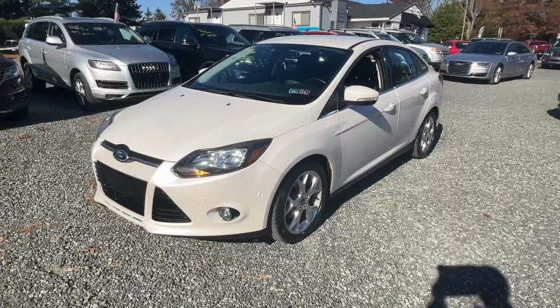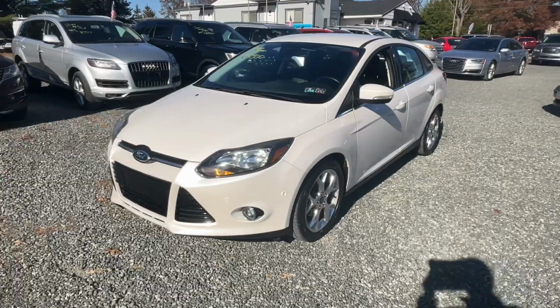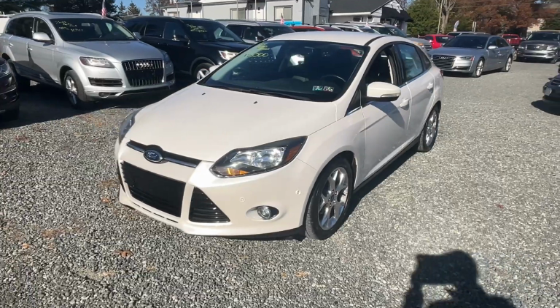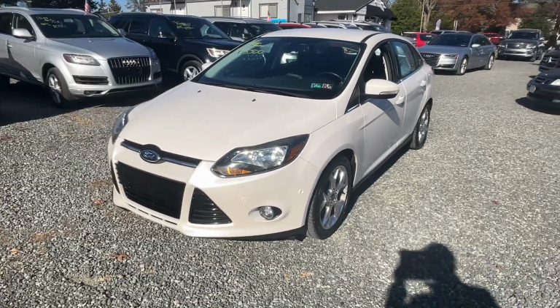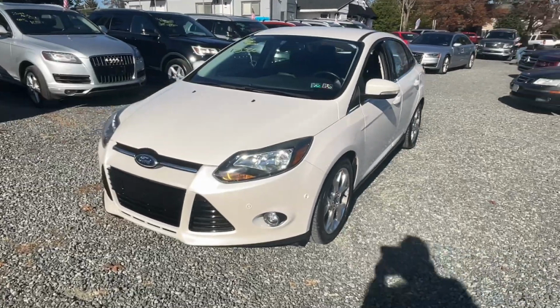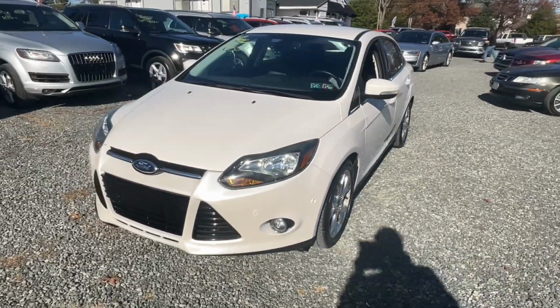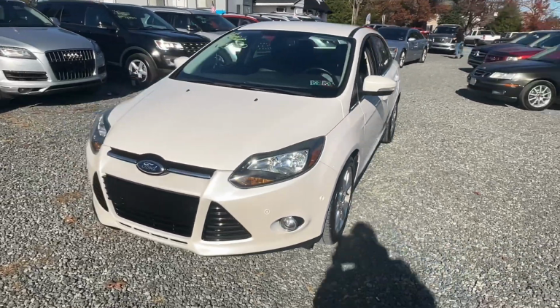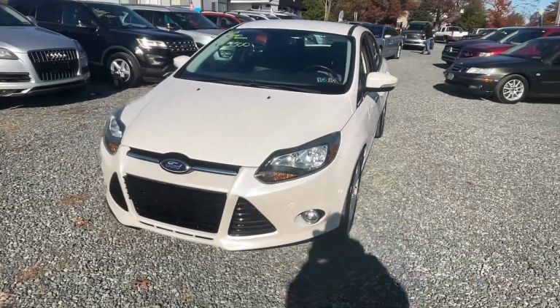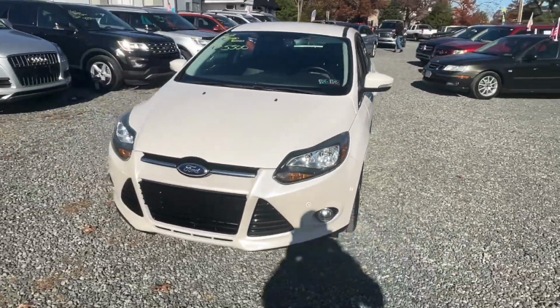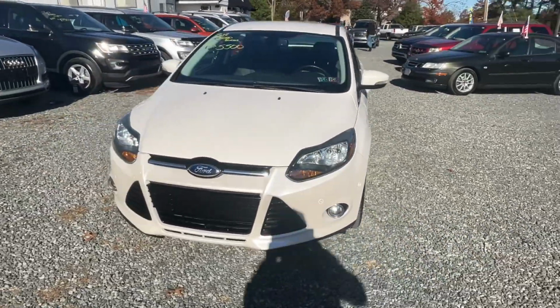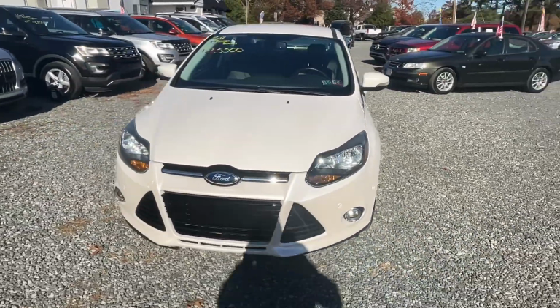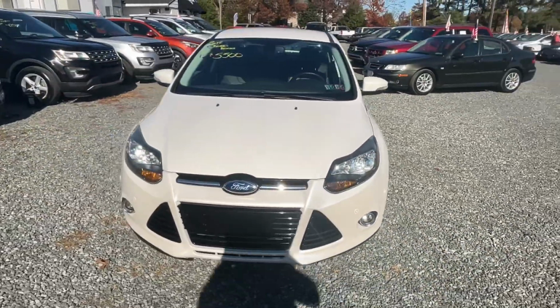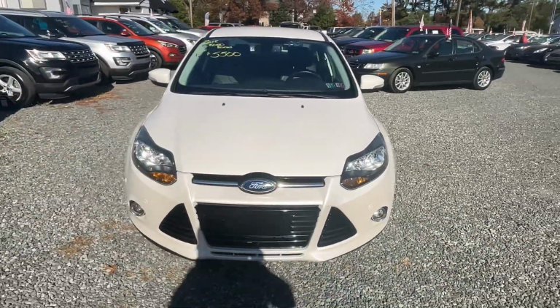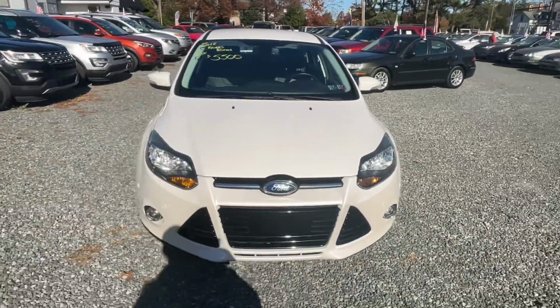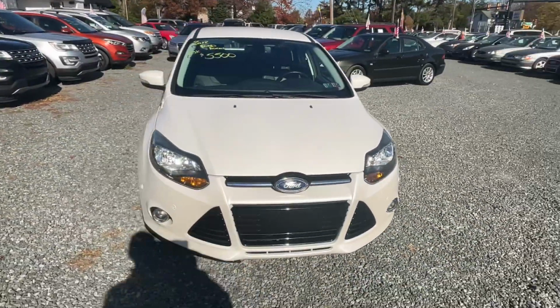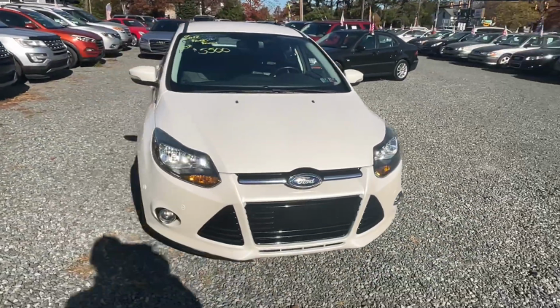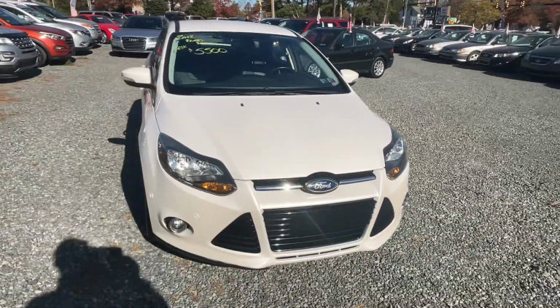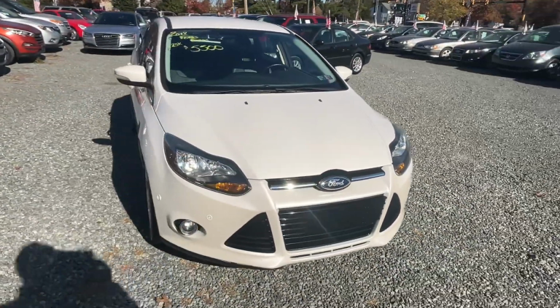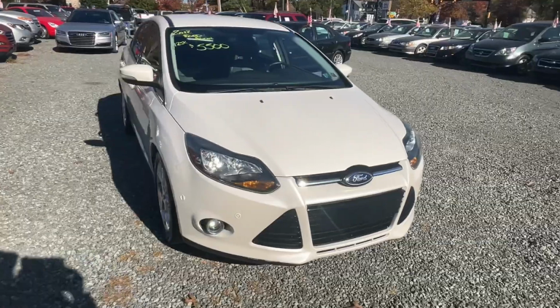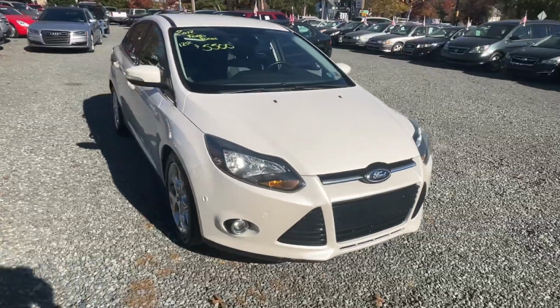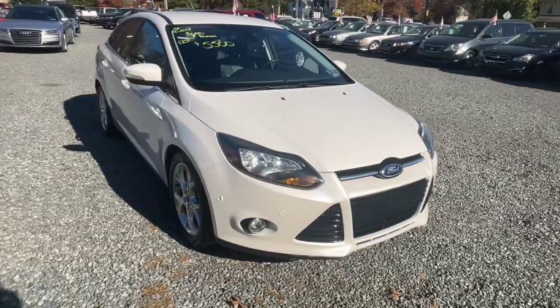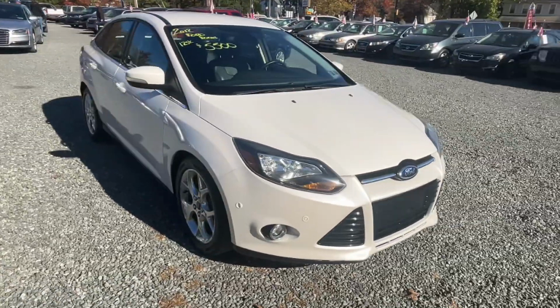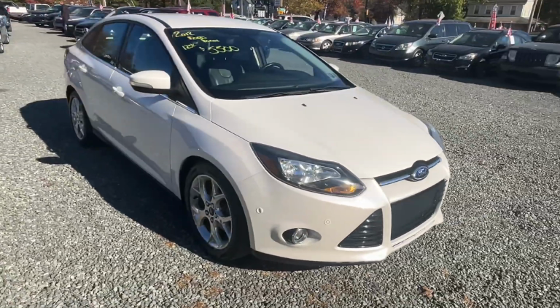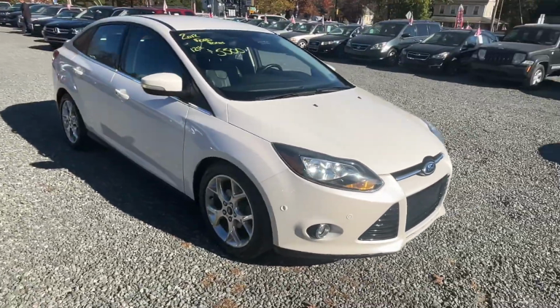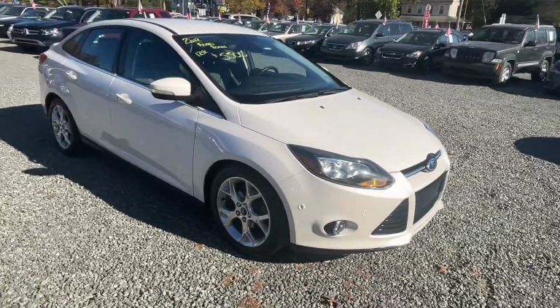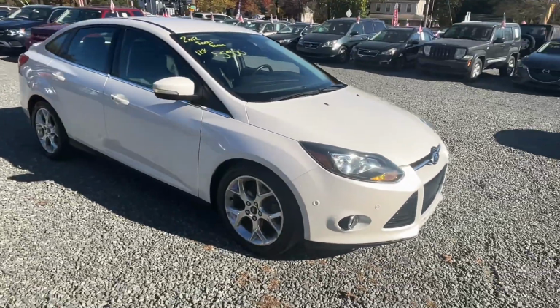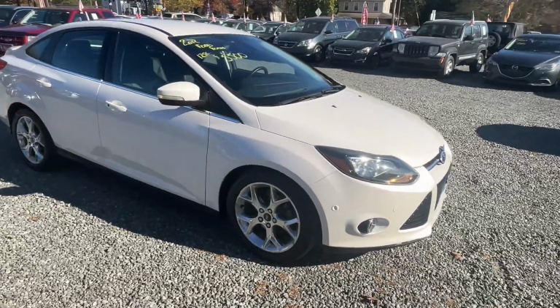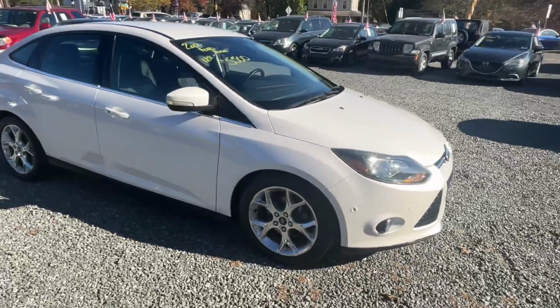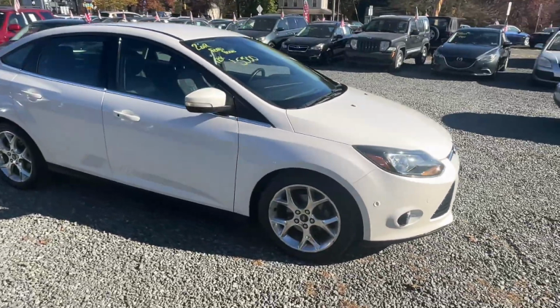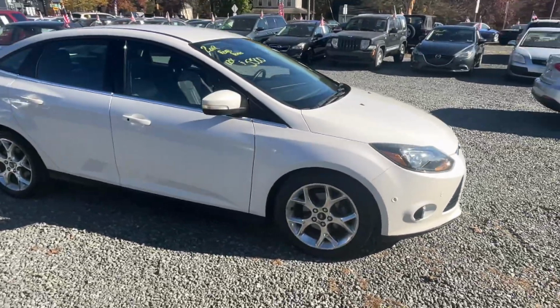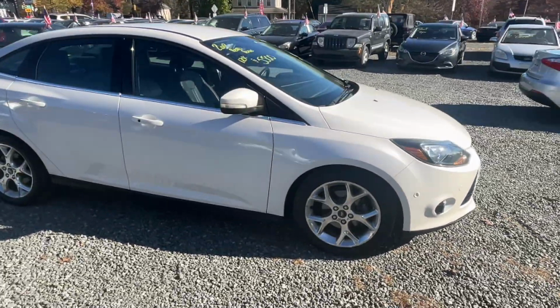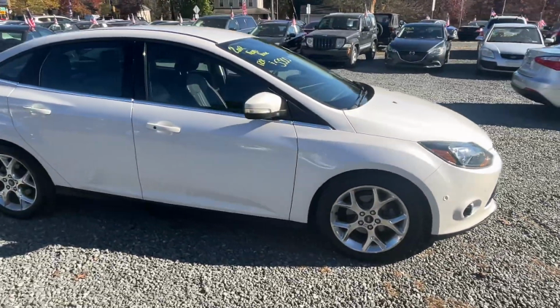This here is a 2012 Ford Focus, 125 miles, four-cylinder, automatic — very clean little car.